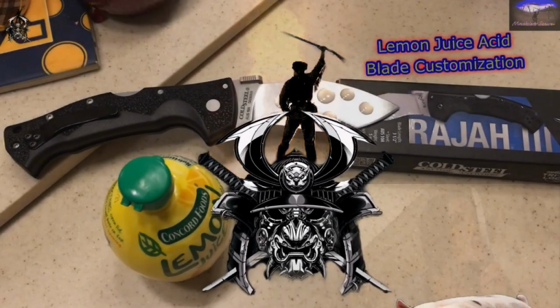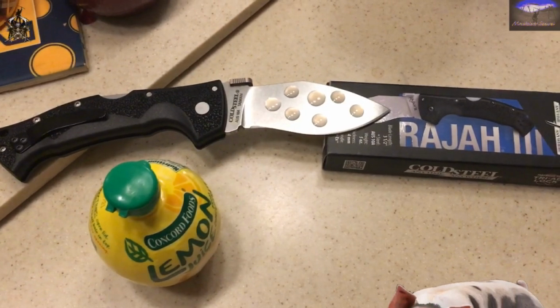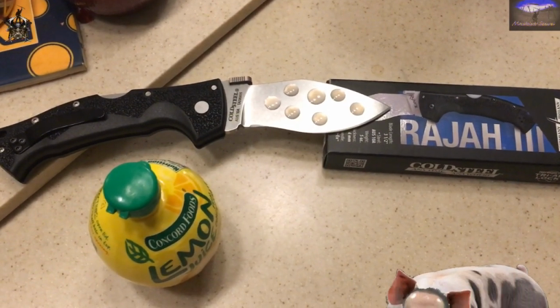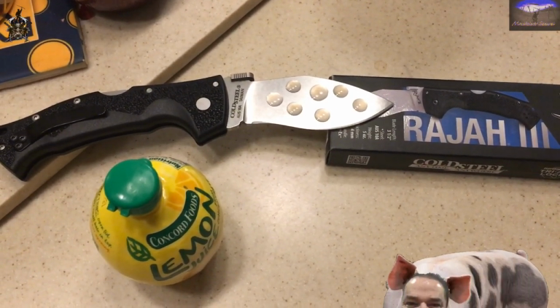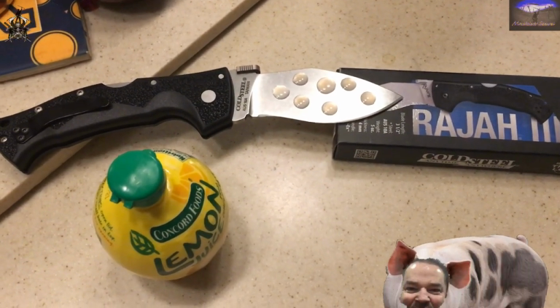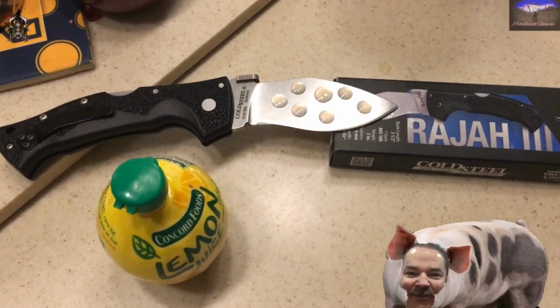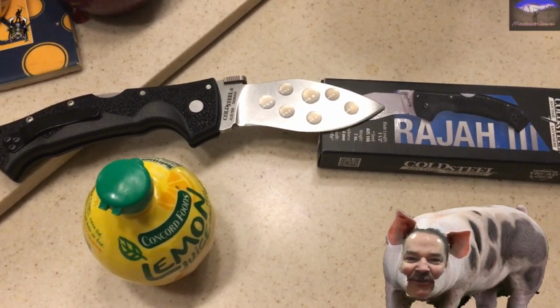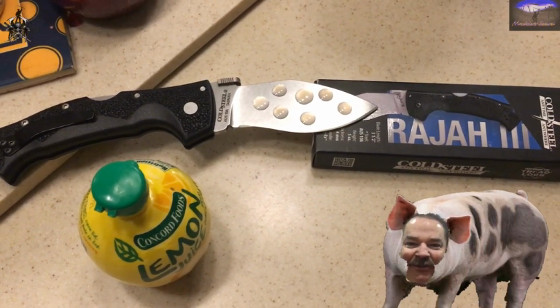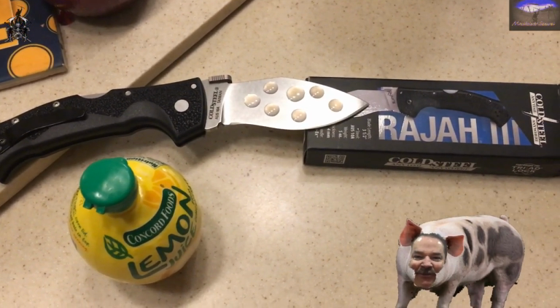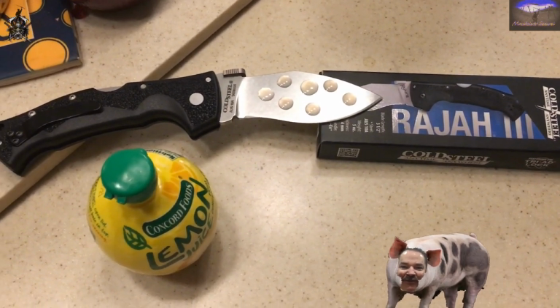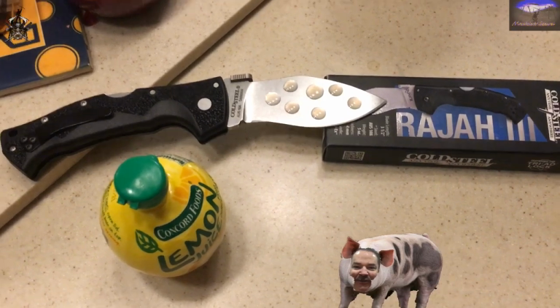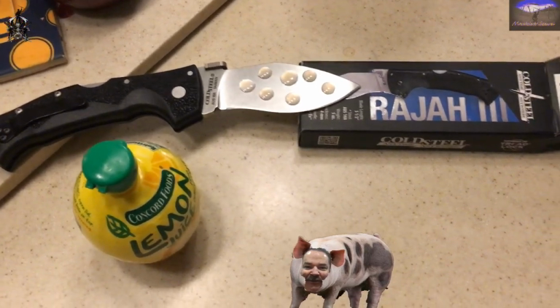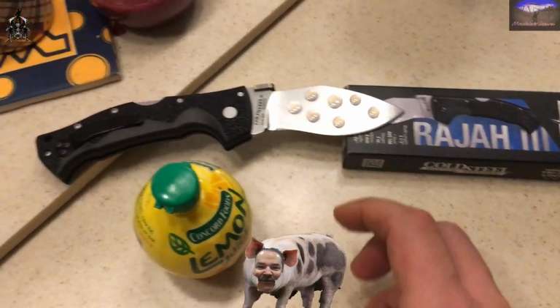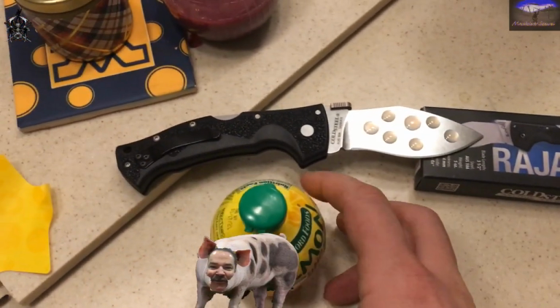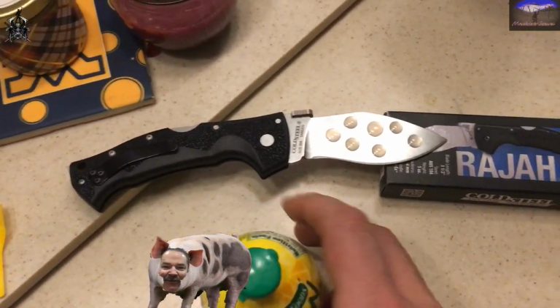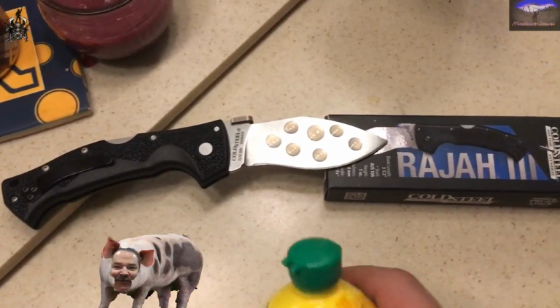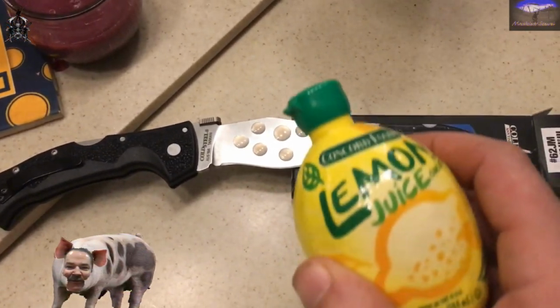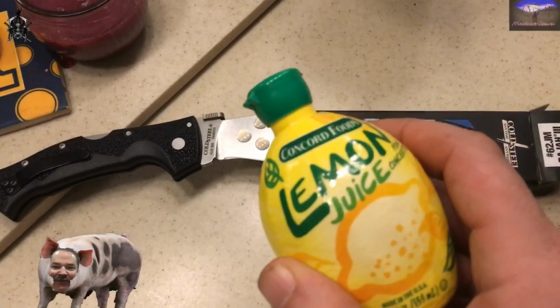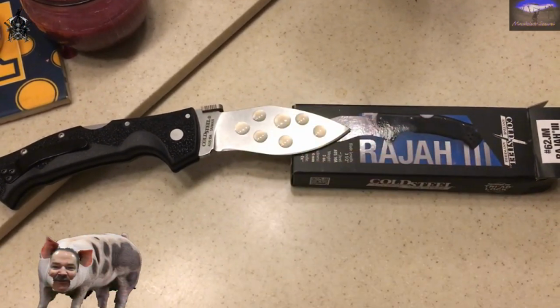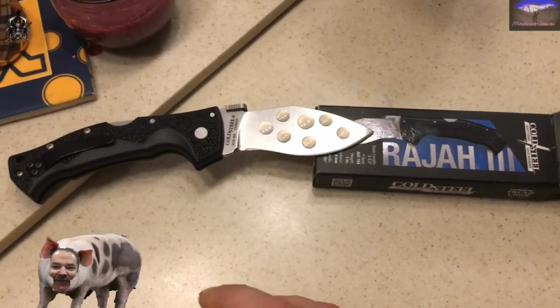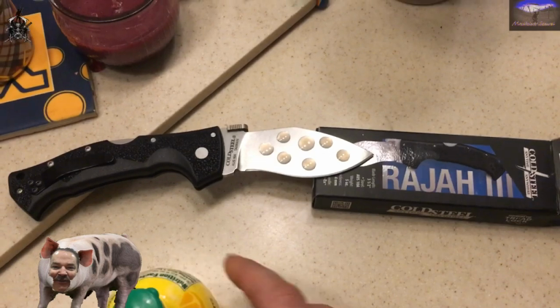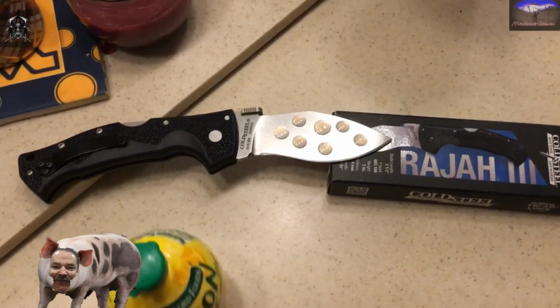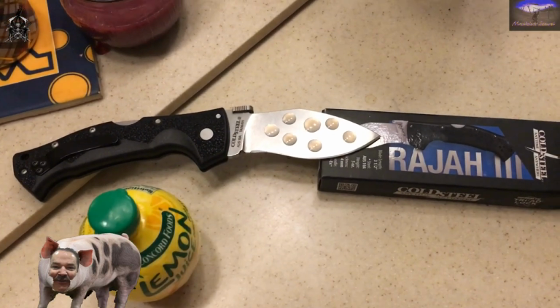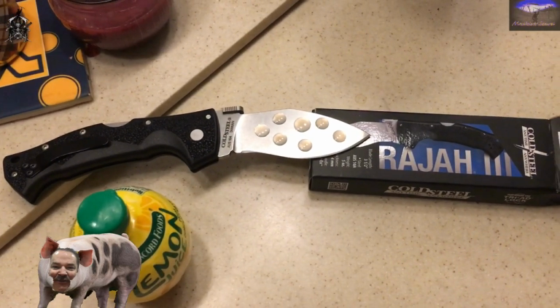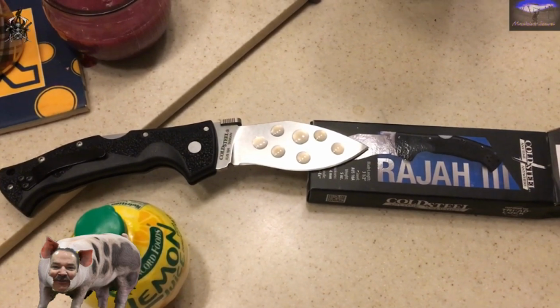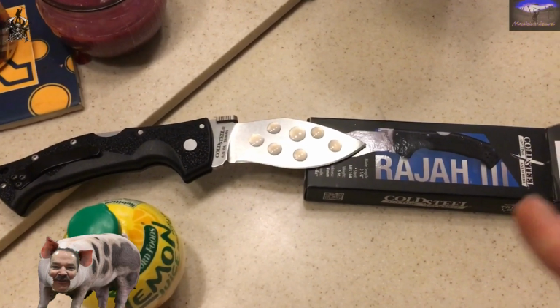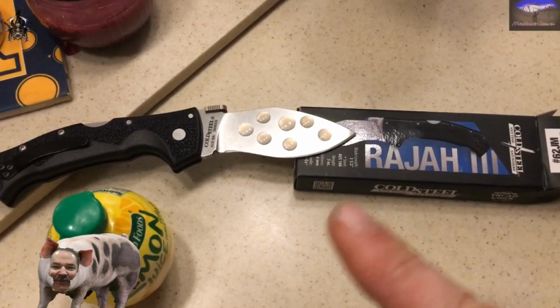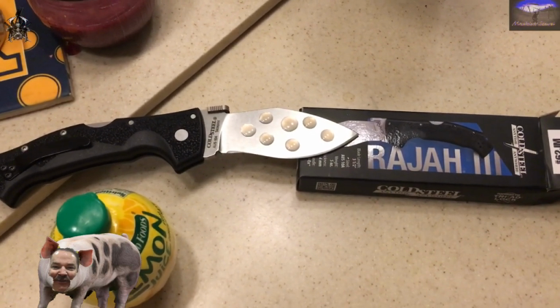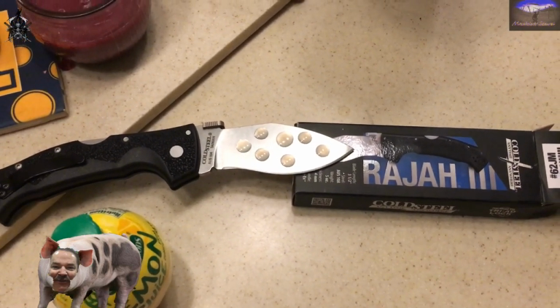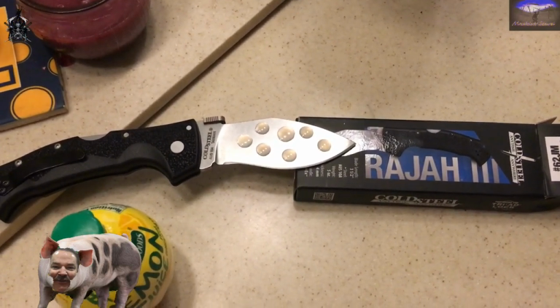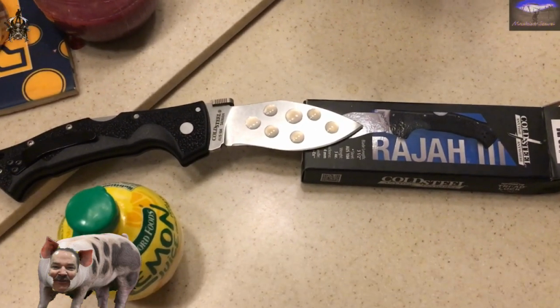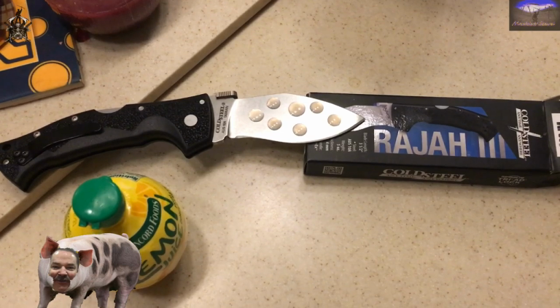We're doing some redneck customization on the Cold Steel Raja 3 — took some lemon juice here, gonna let that sit overnight. I'm gonna do a lot more than that but I want to do a test sample.